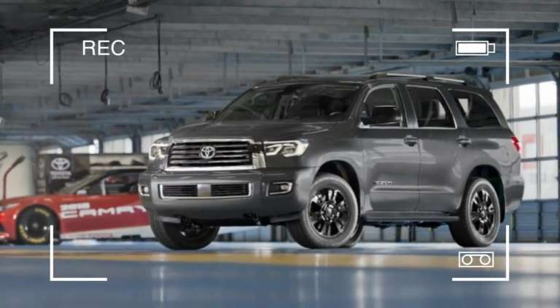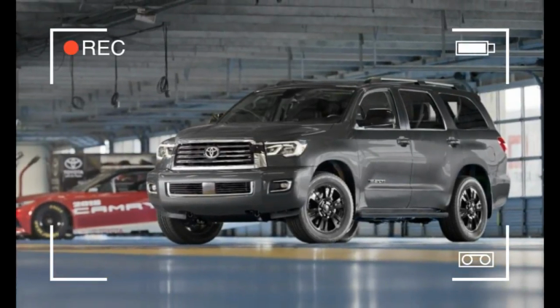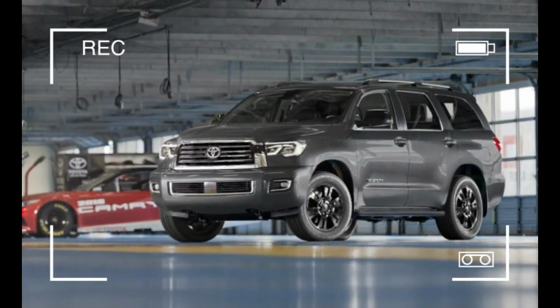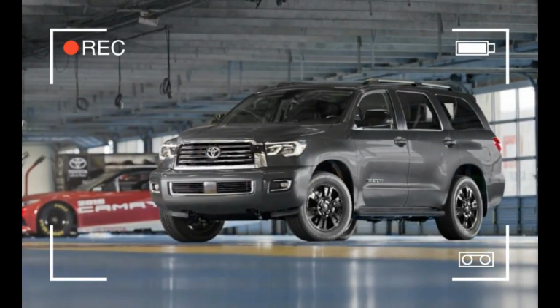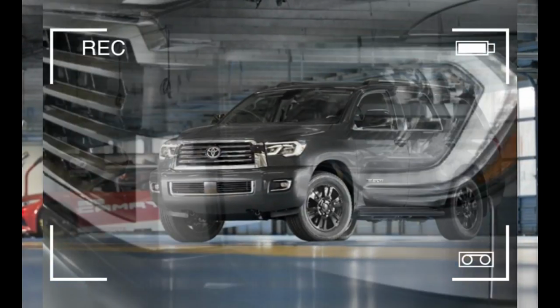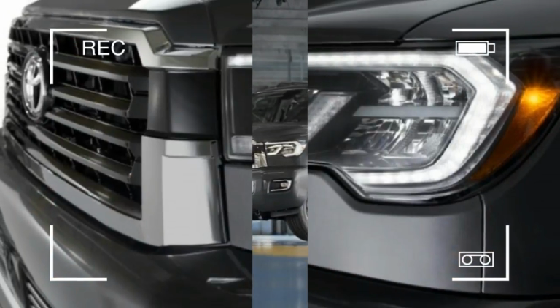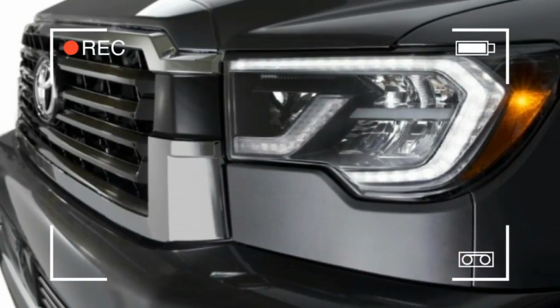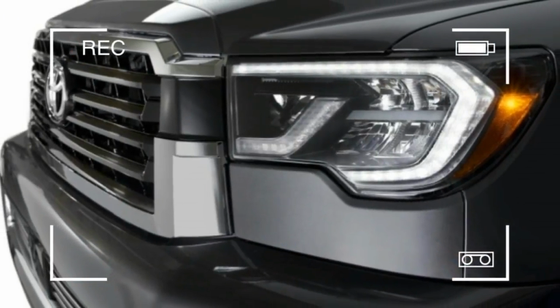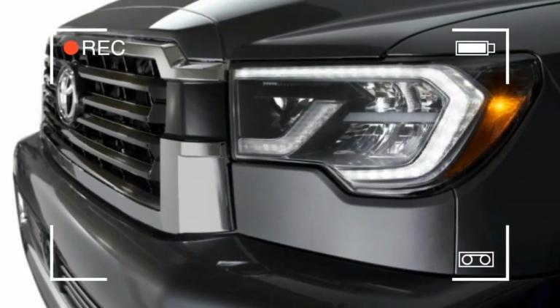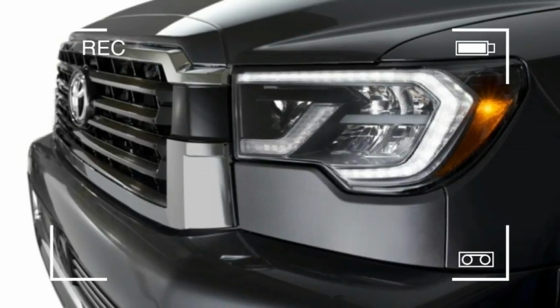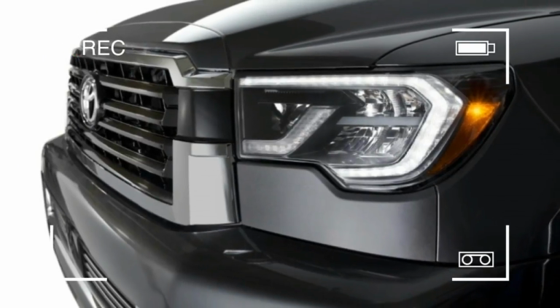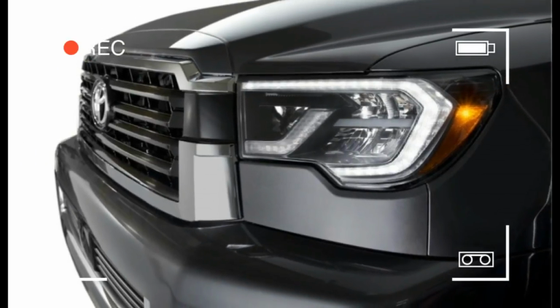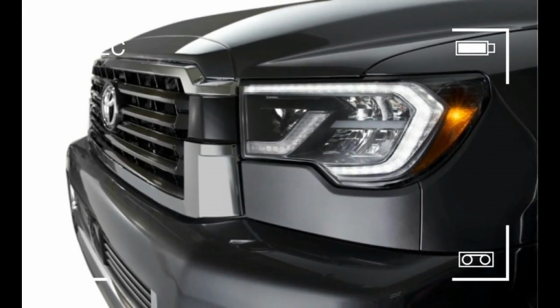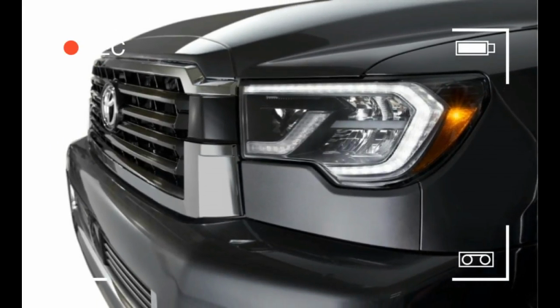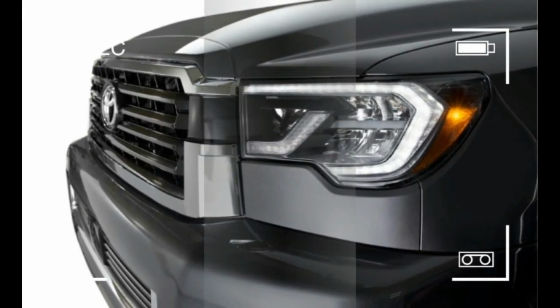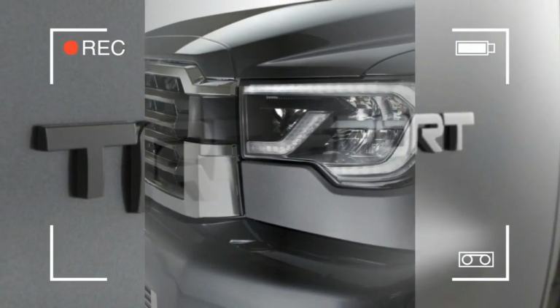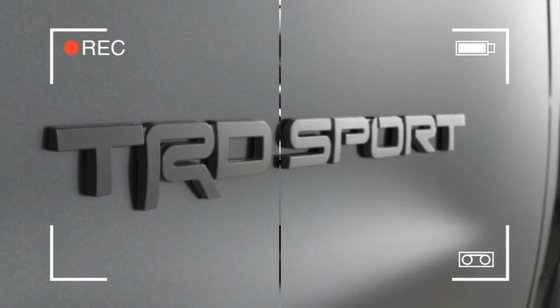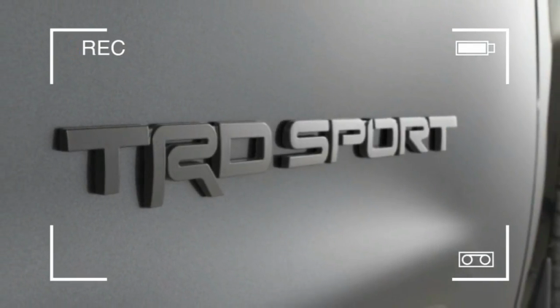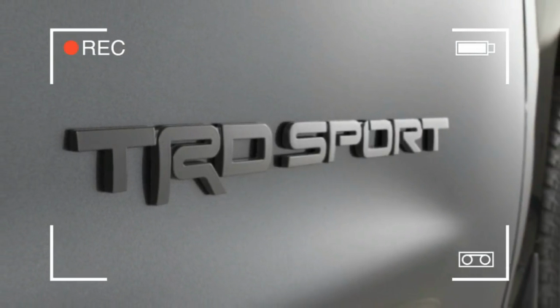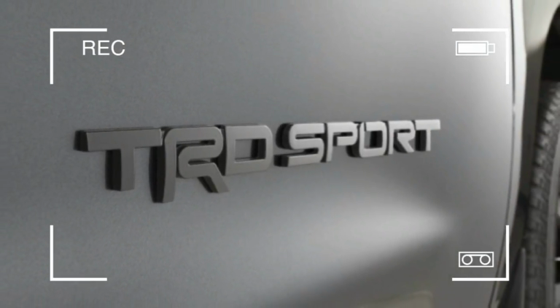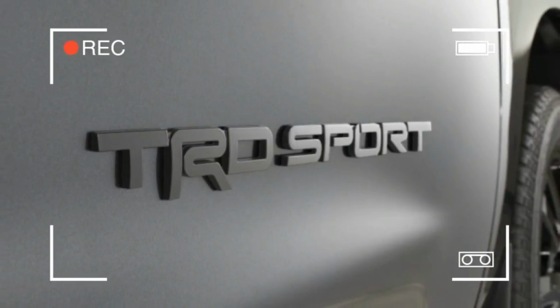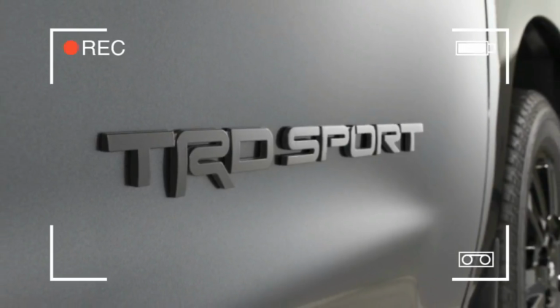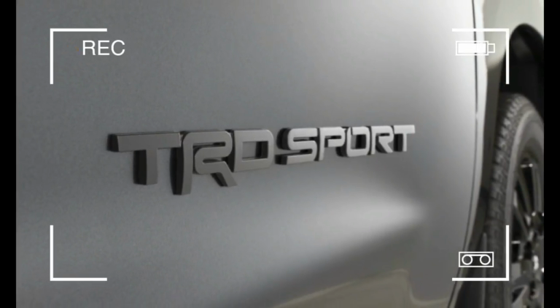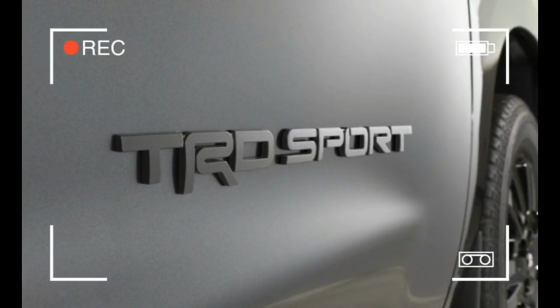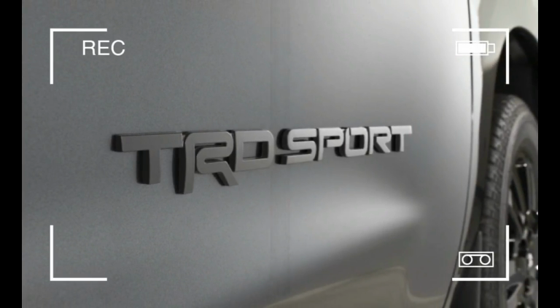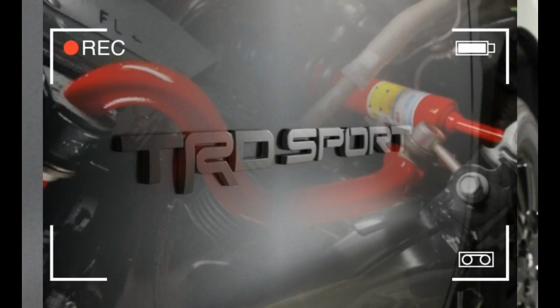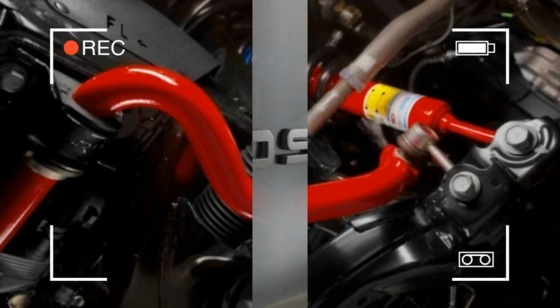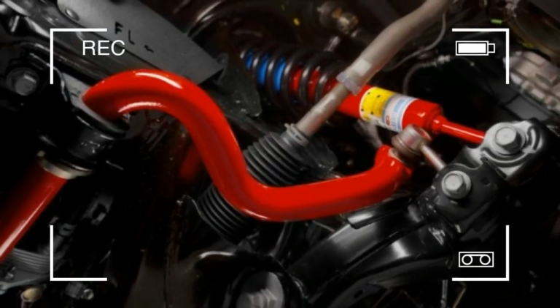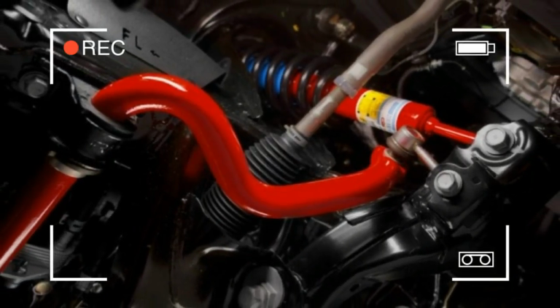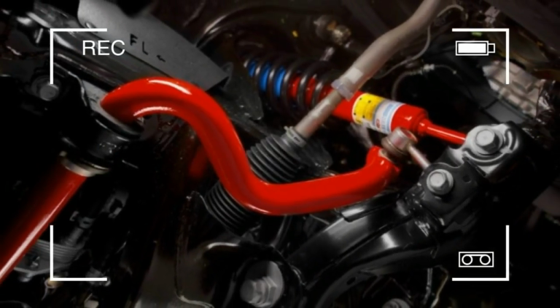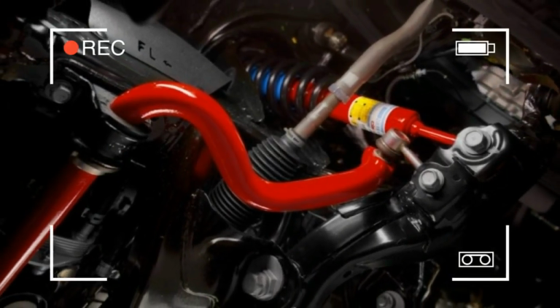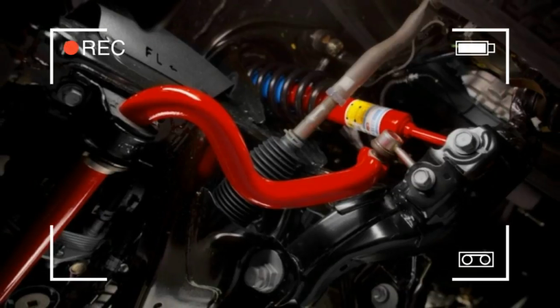For 2018, the Sequoia still hasn't been overhauled. Instead, it receives minor styling changes inside and out and adds new standard active safety features, as well as a TRD Sport model with slightly more aggressive styling.